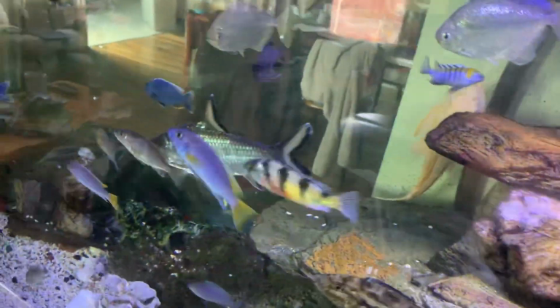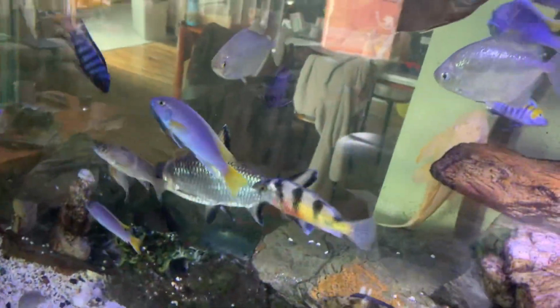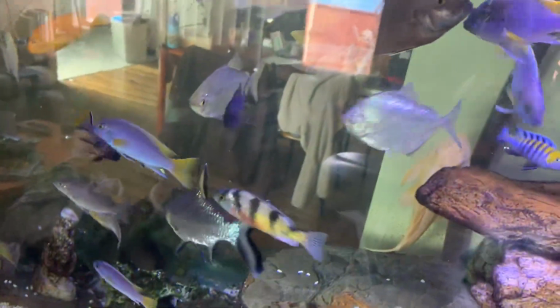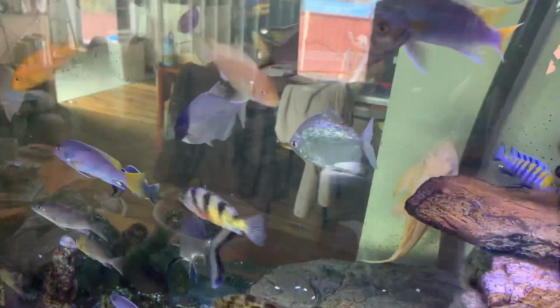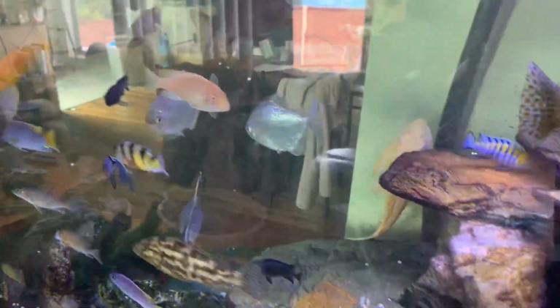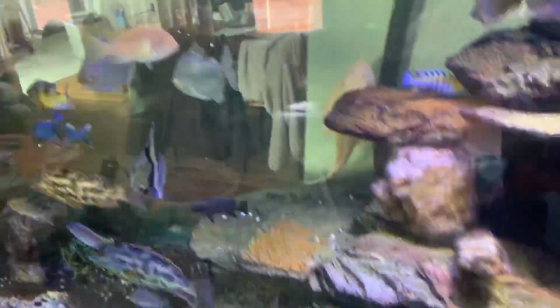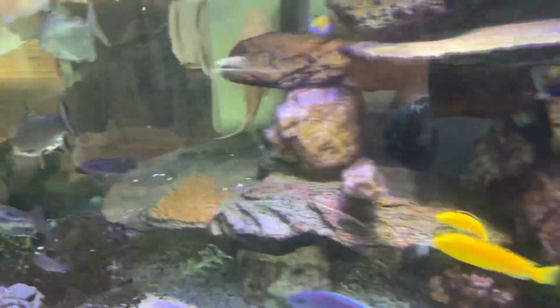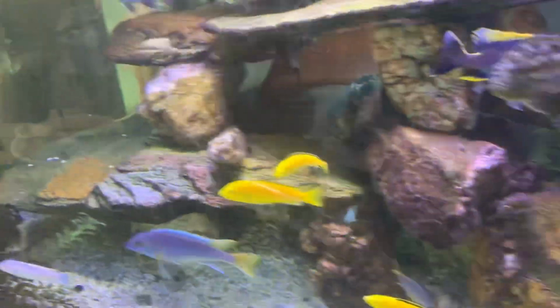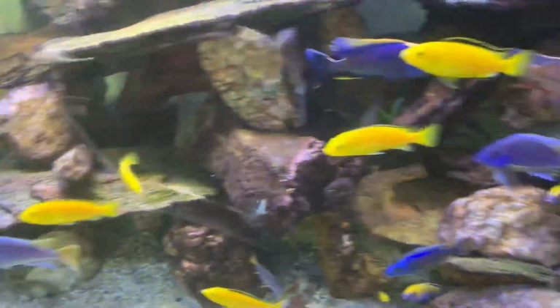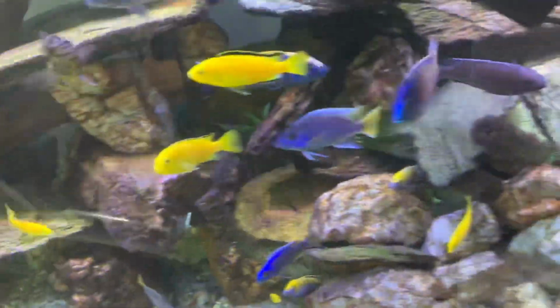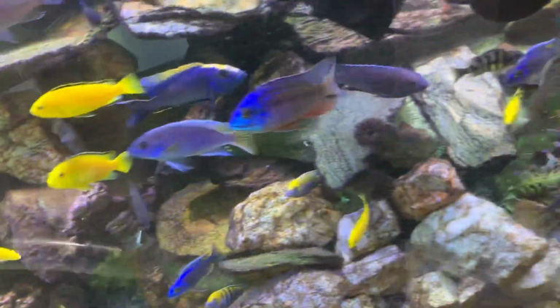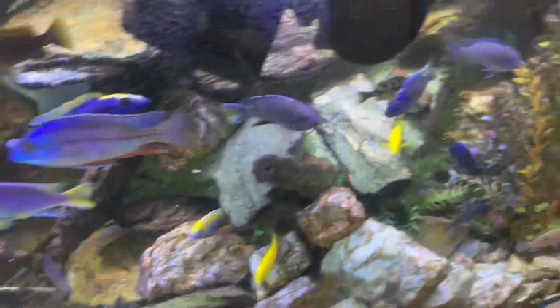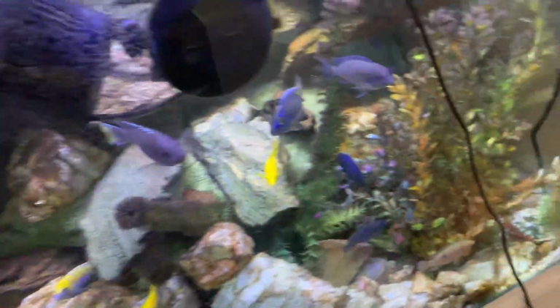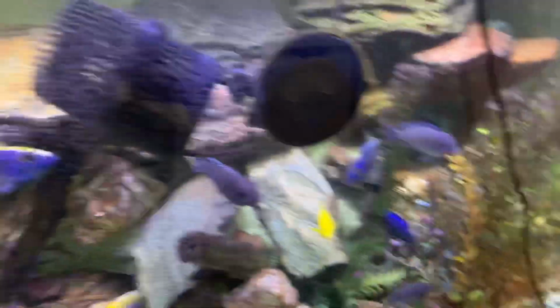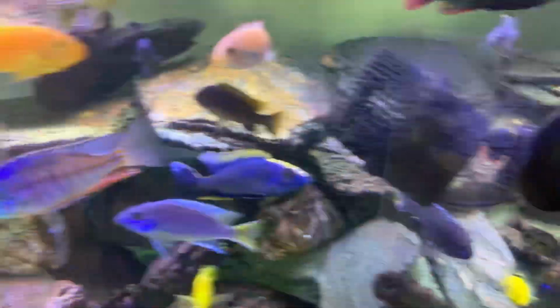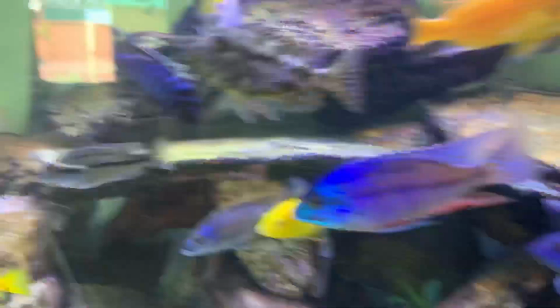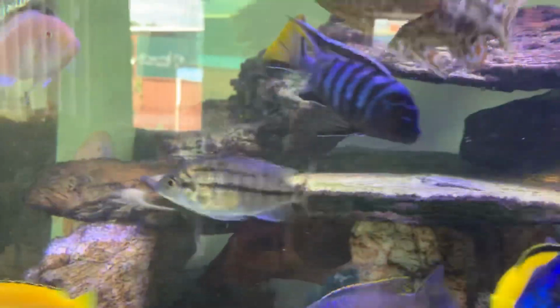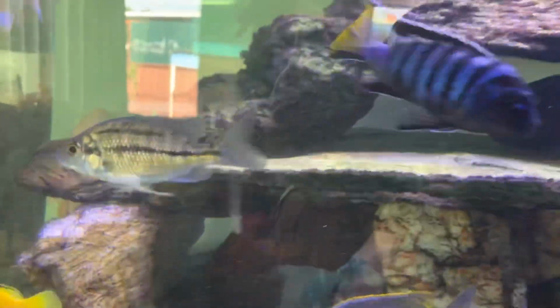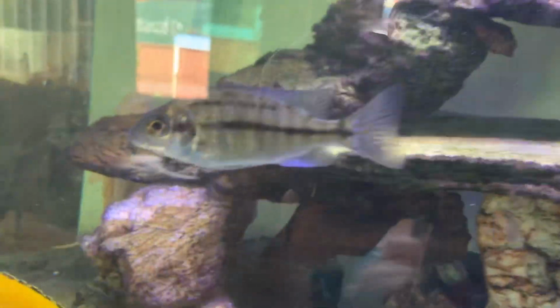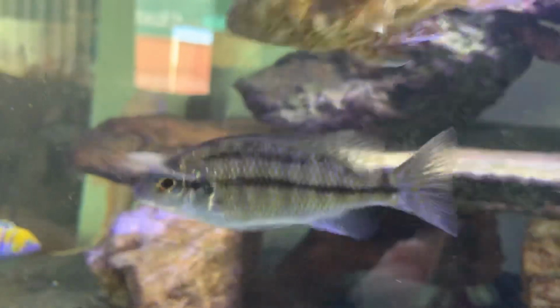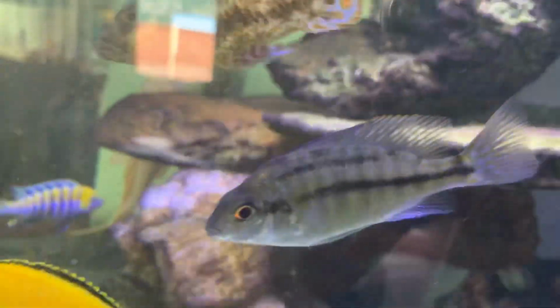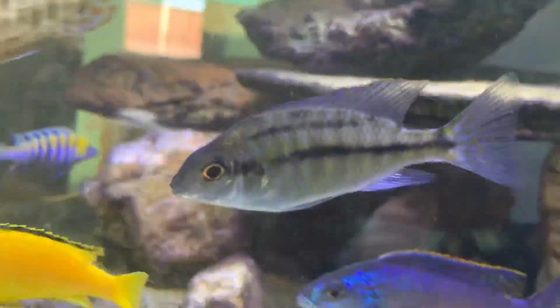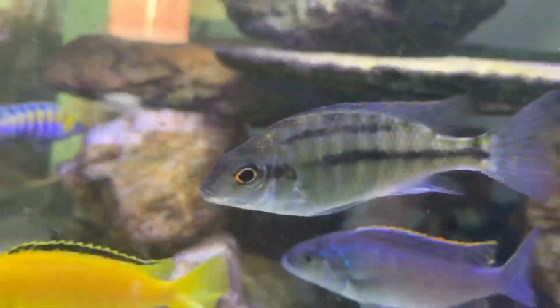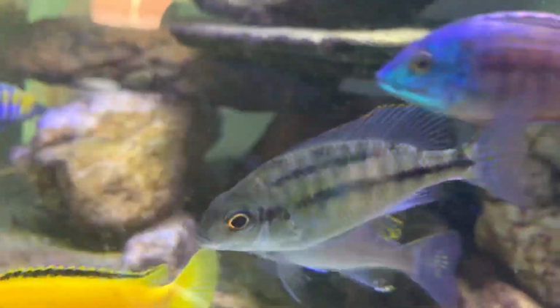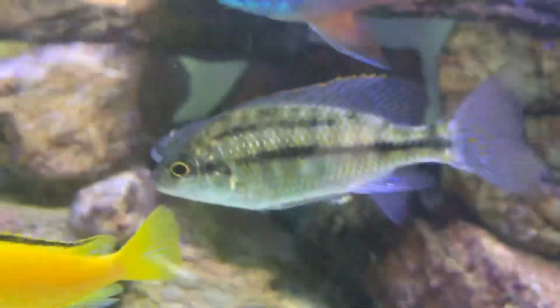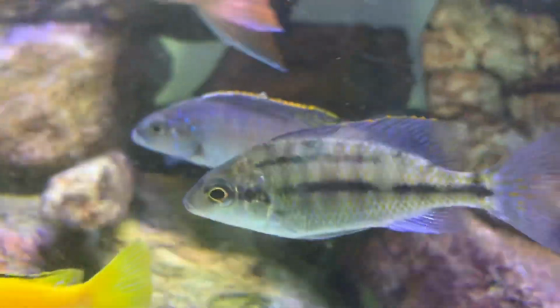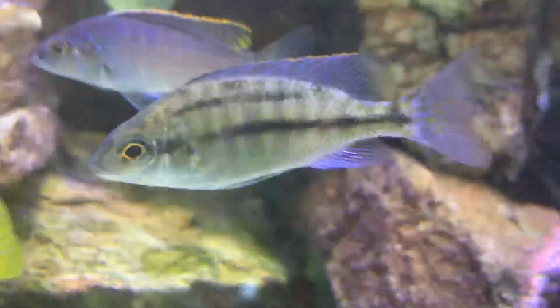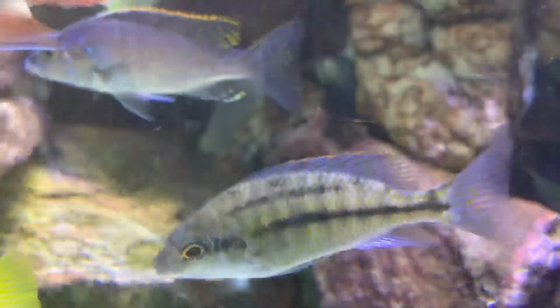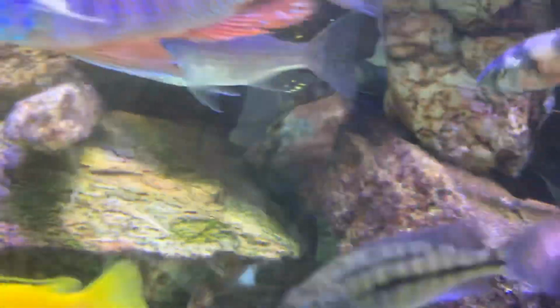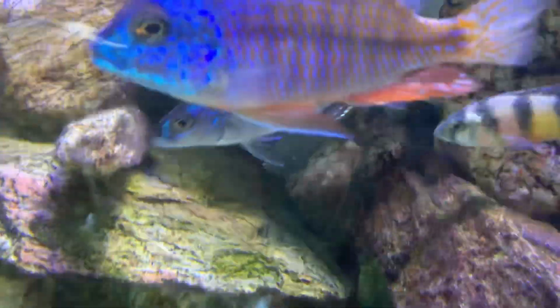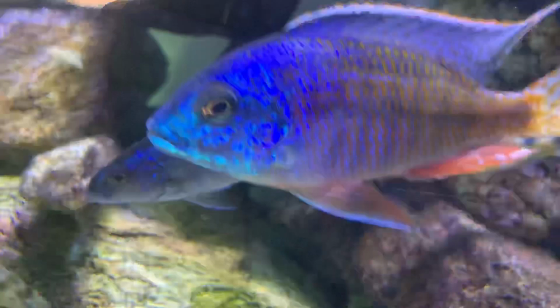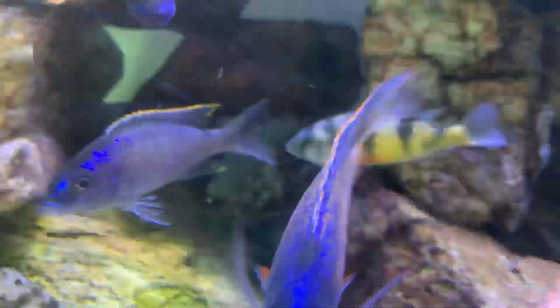Are there any females in here? One small female — there it is. That is the female, and the males look like that when they're small too, and they grow into this.